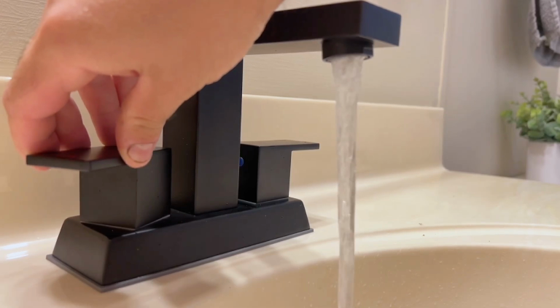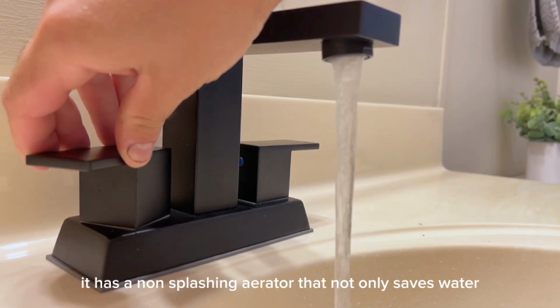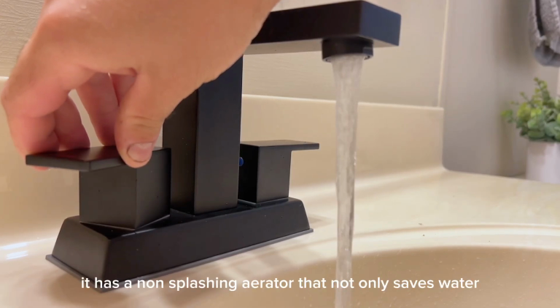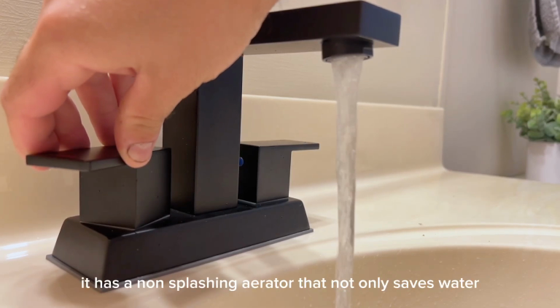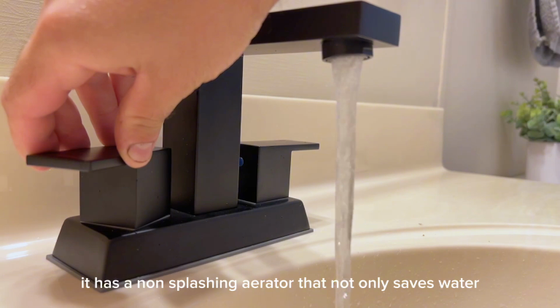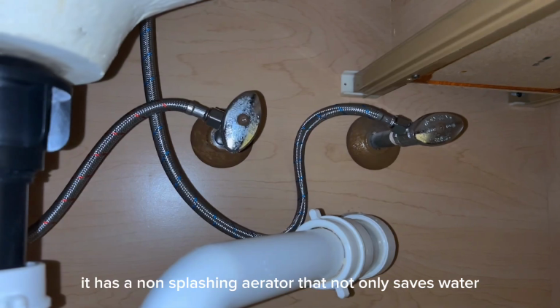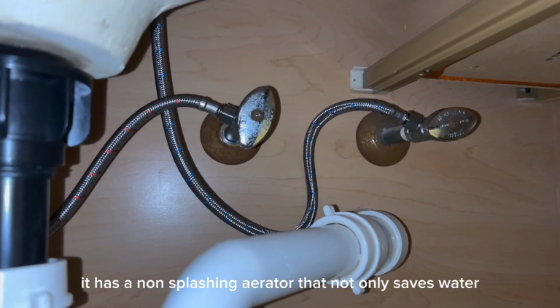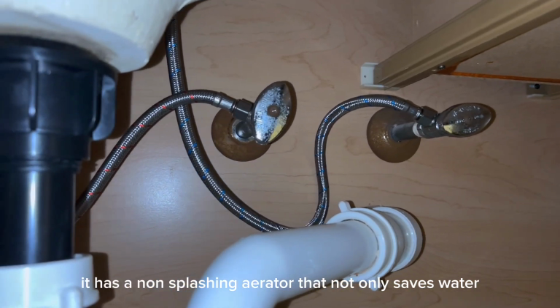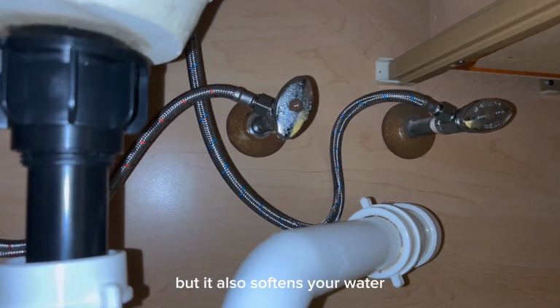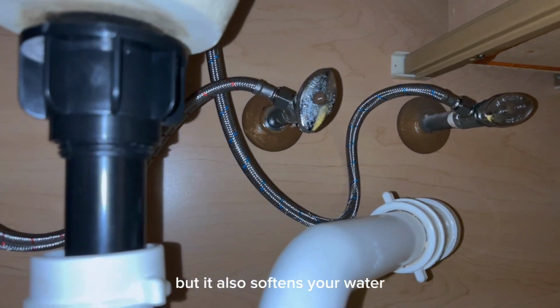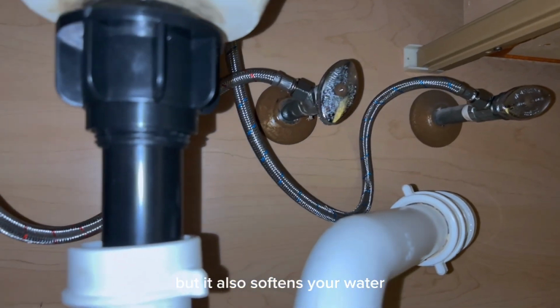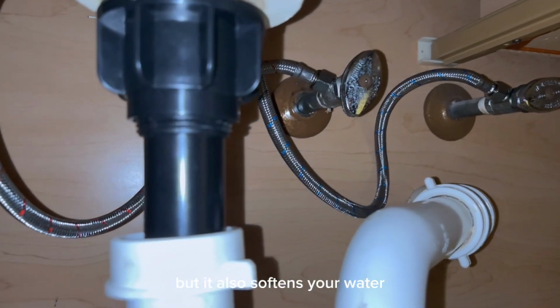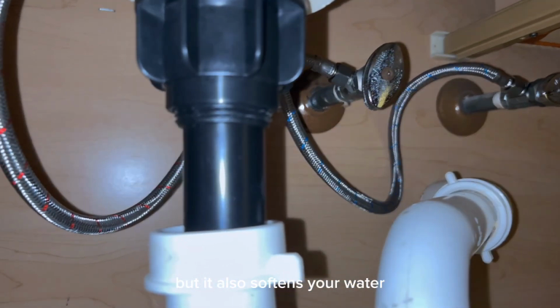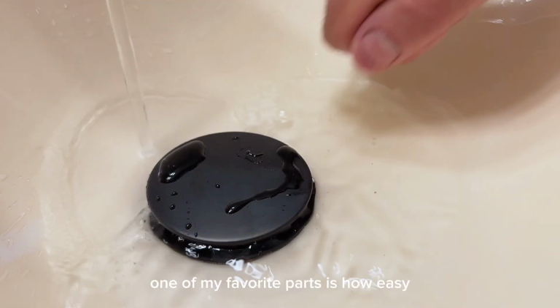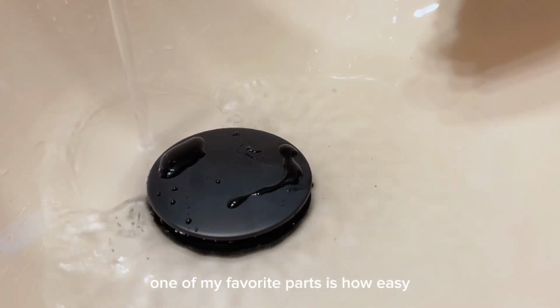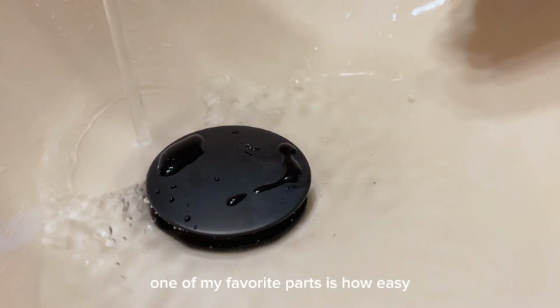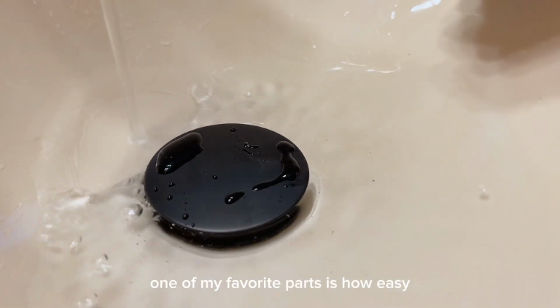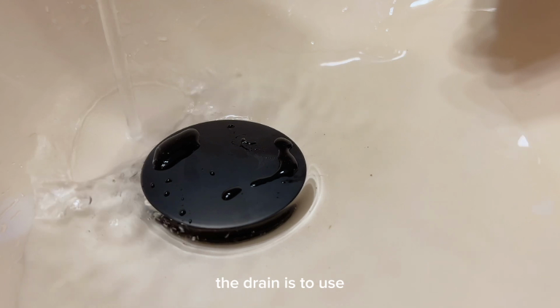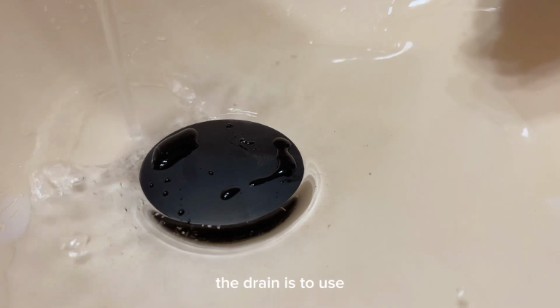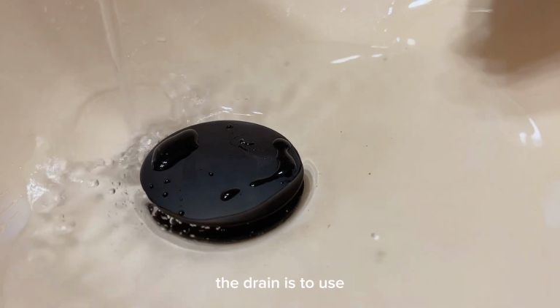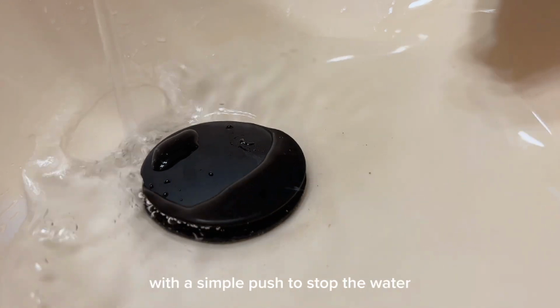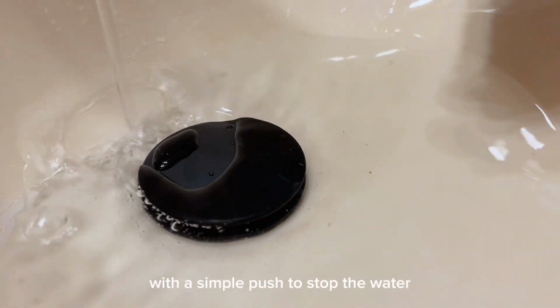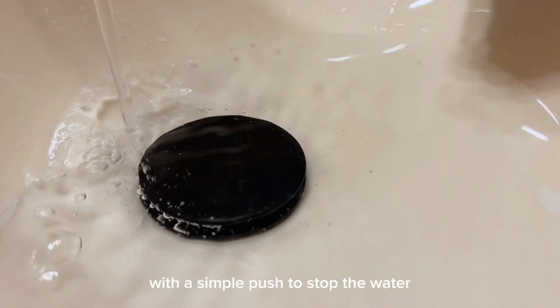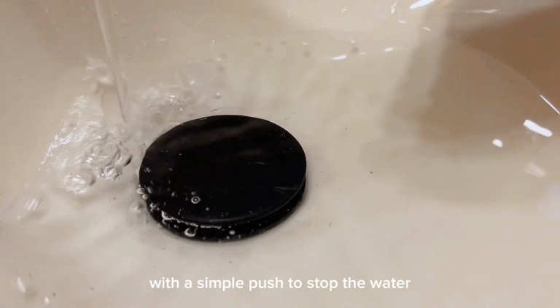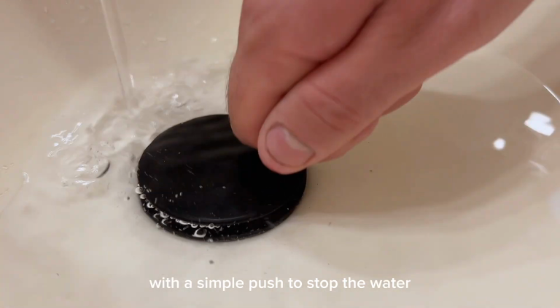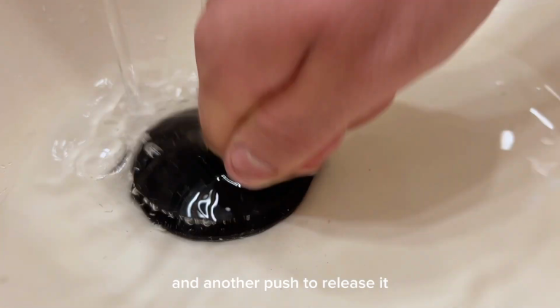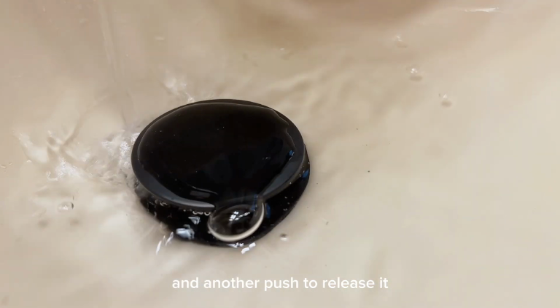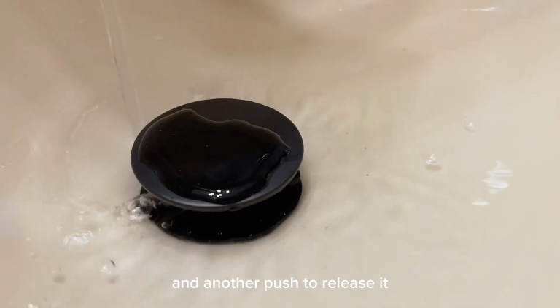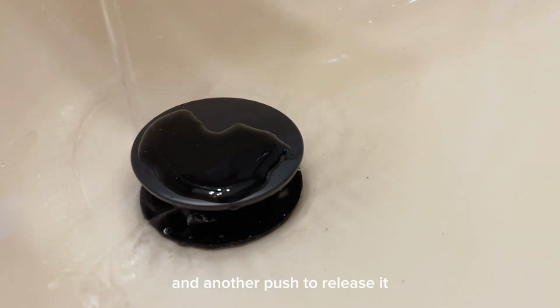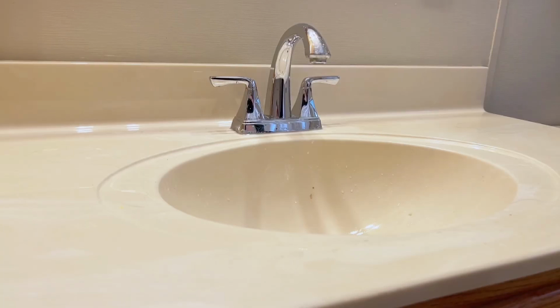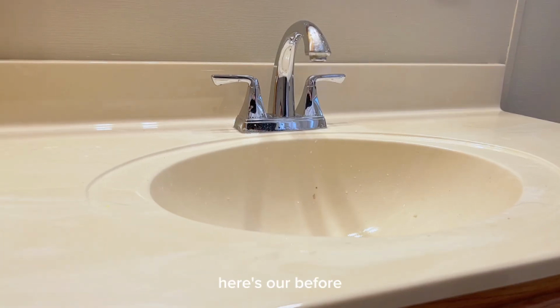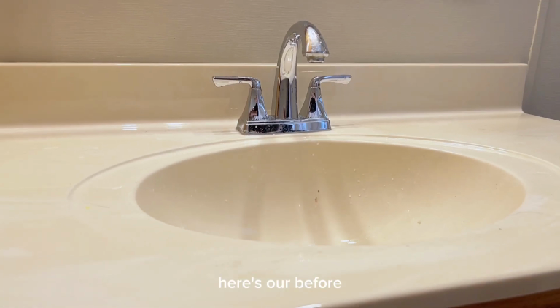As a non-splashing aerator, it not only saves water, but it also softens your water. One of my favorite parts is how easy the drain is to use, with a simple push to stop the water and another push to release it. Here's our before,